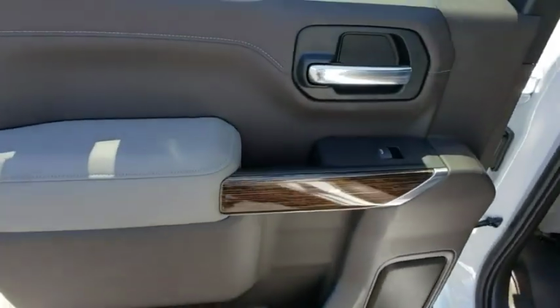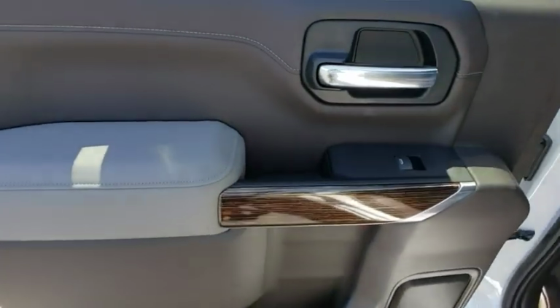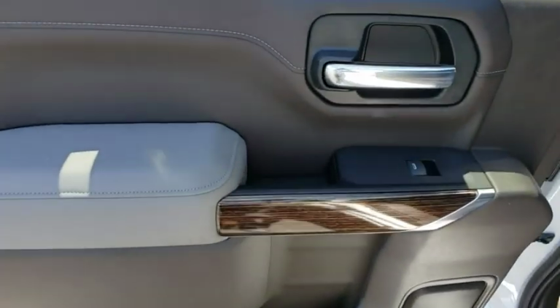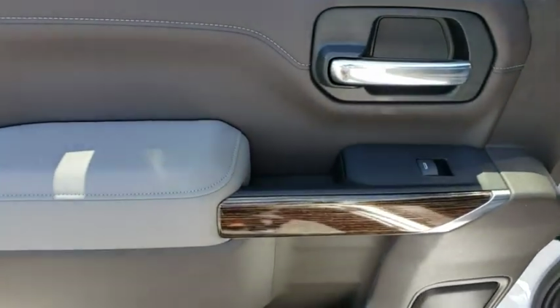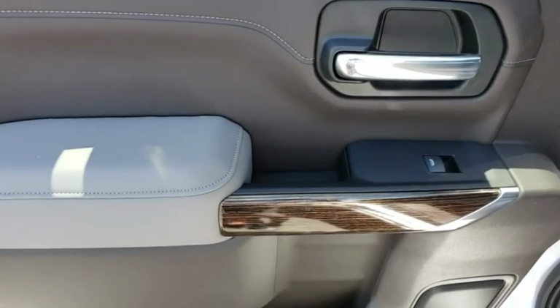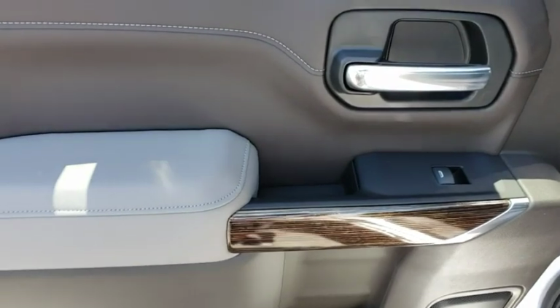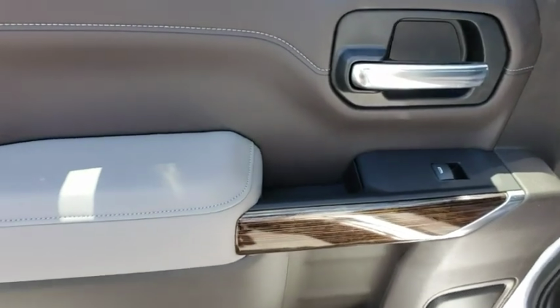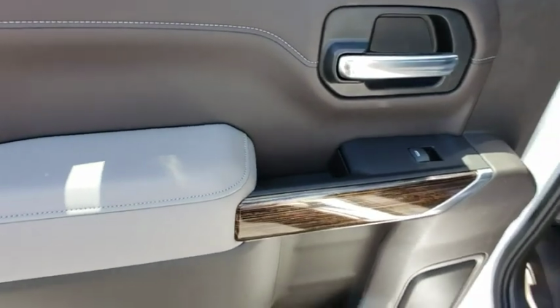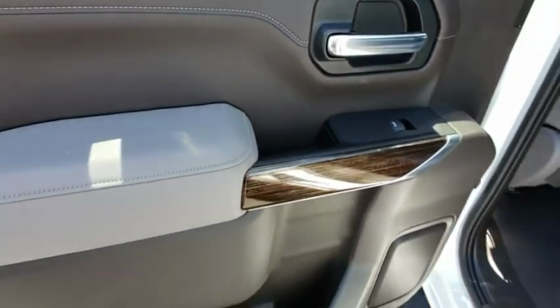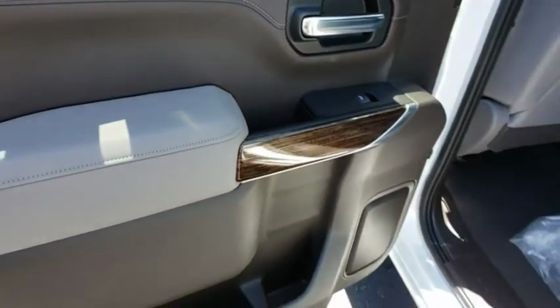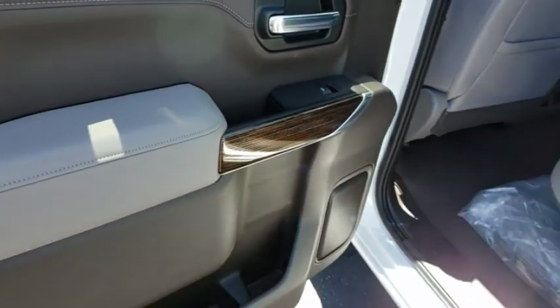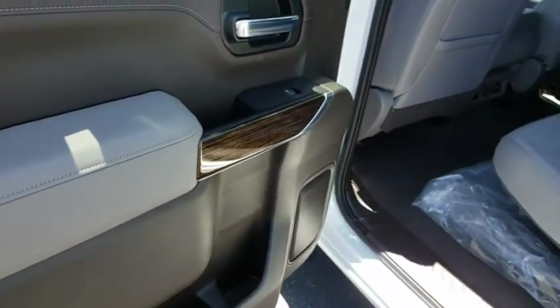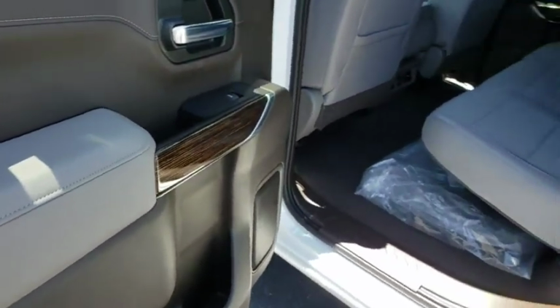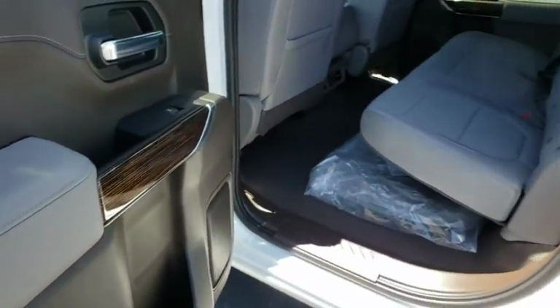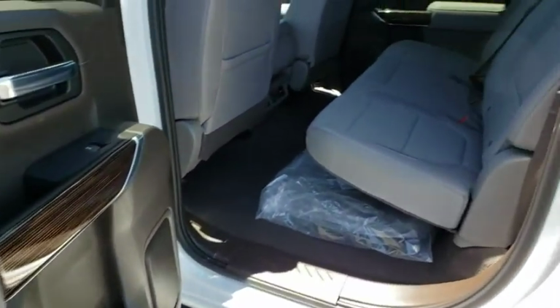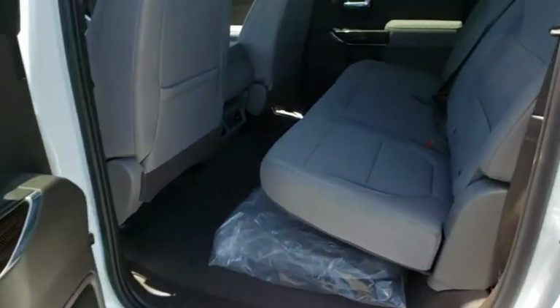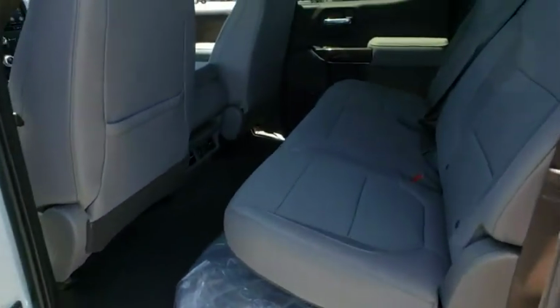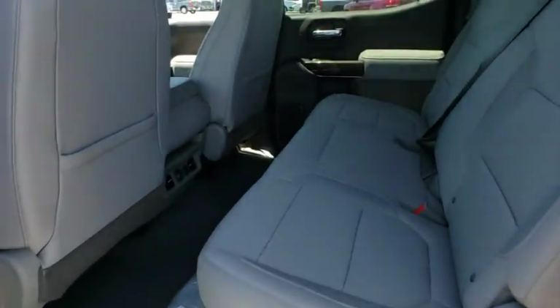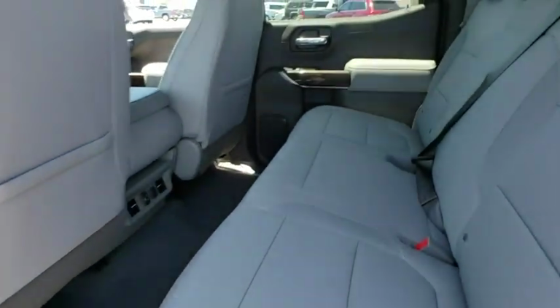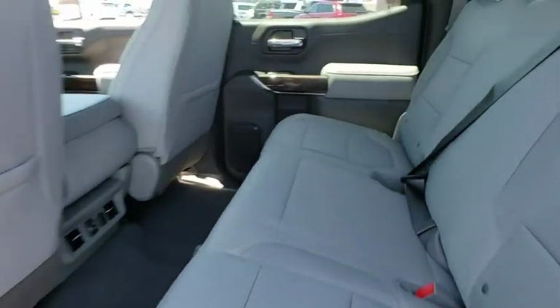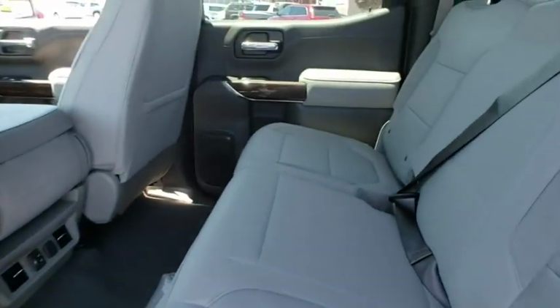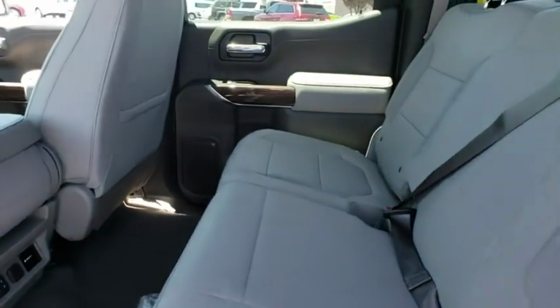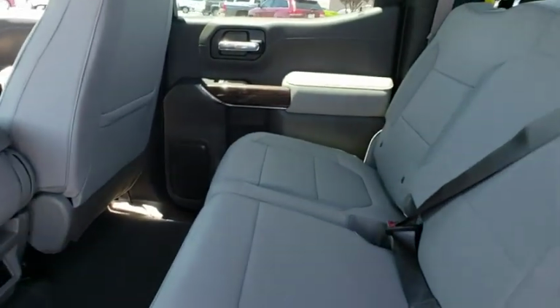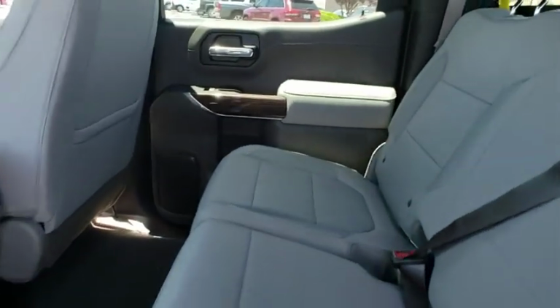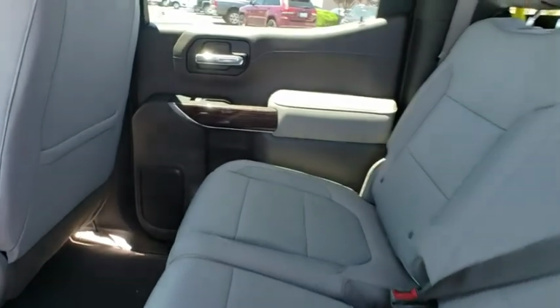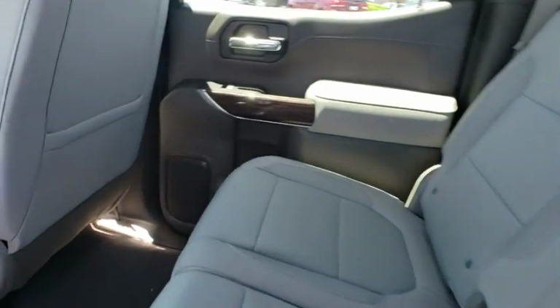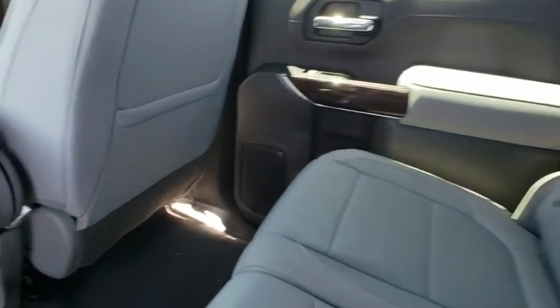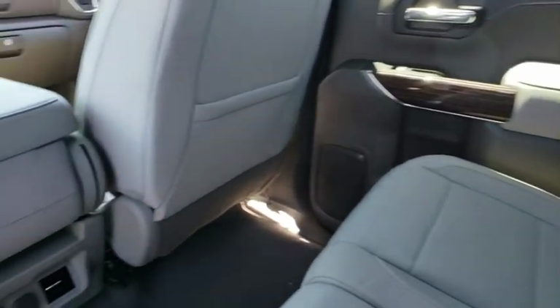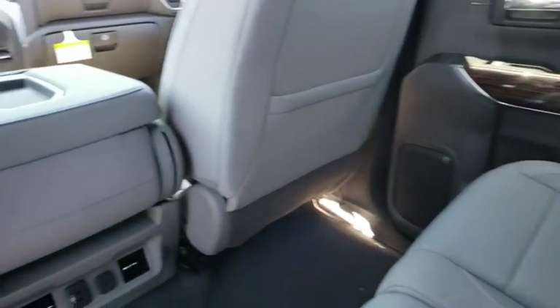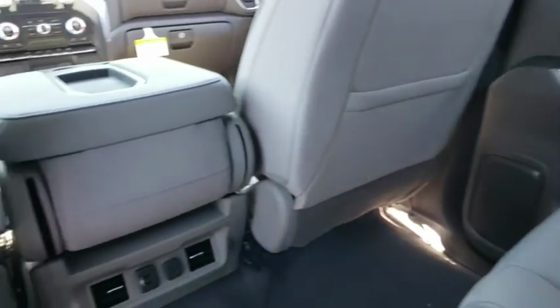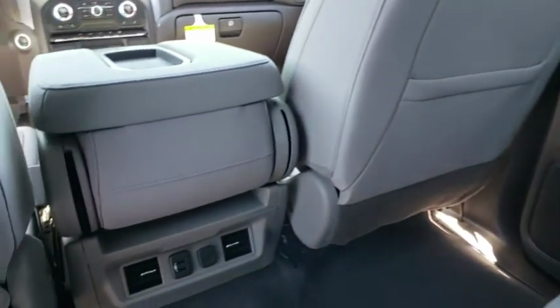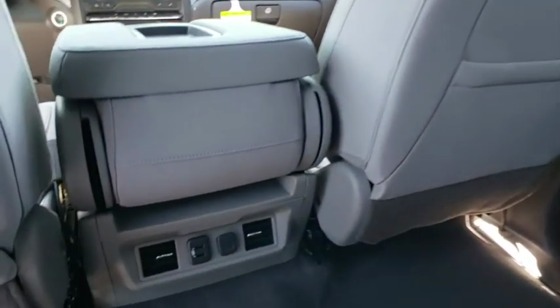Power door locks, trip computer, power windows, remote keyless entry, panic alarm, brake assist, overhead console, tachometer.